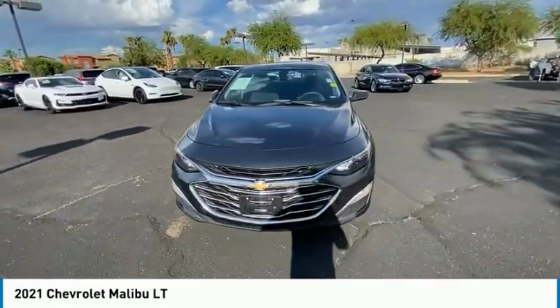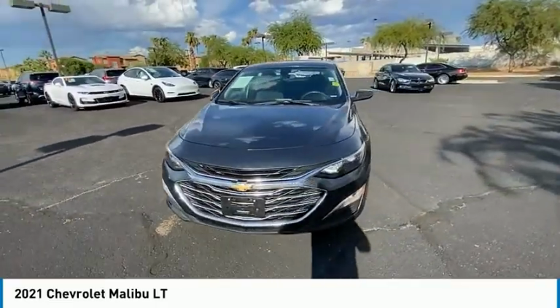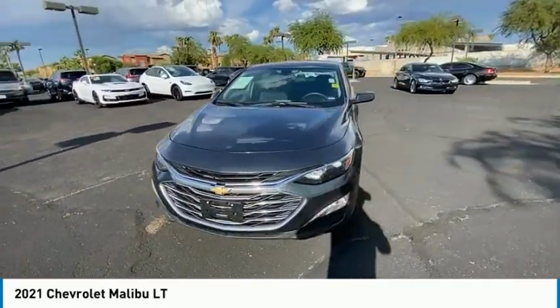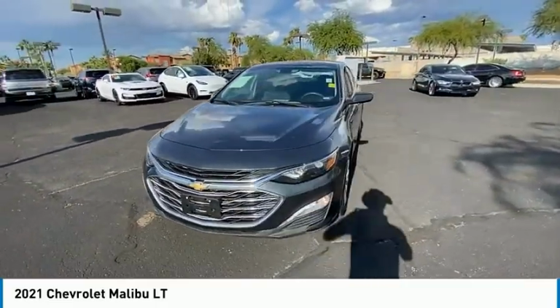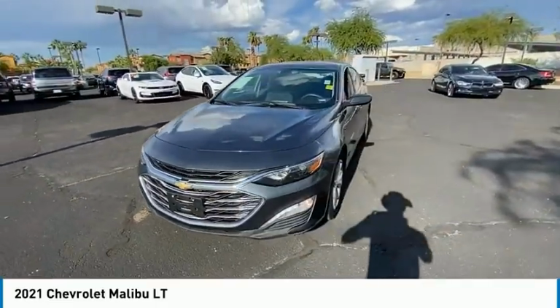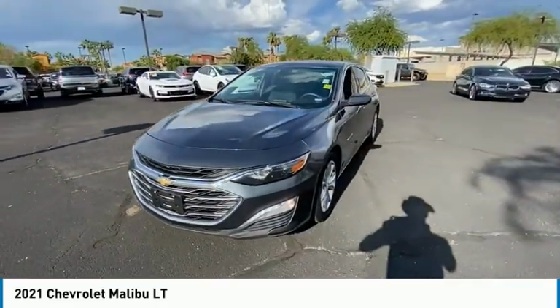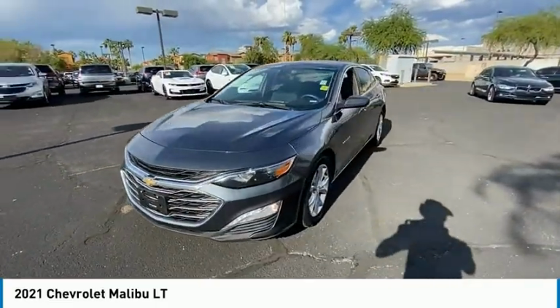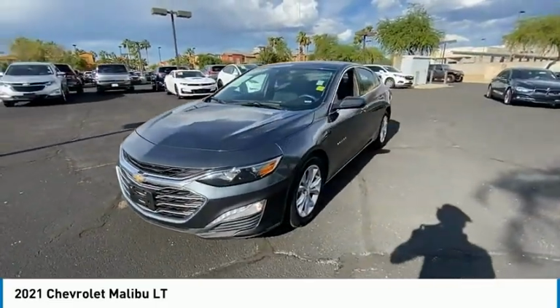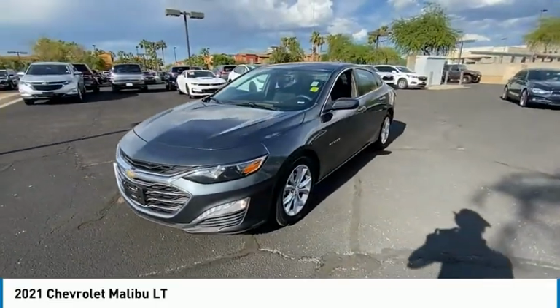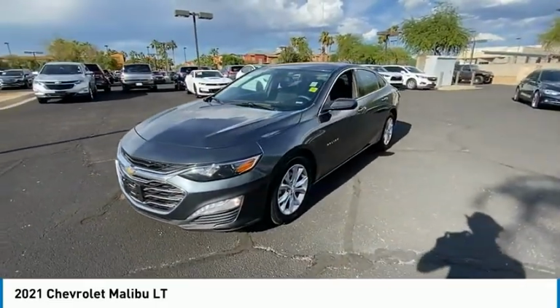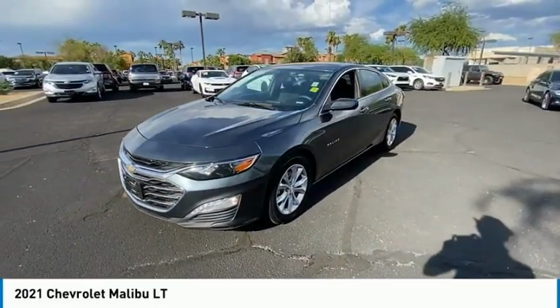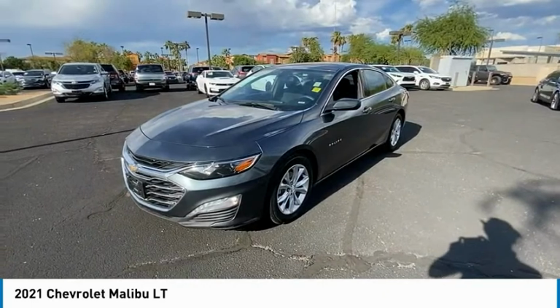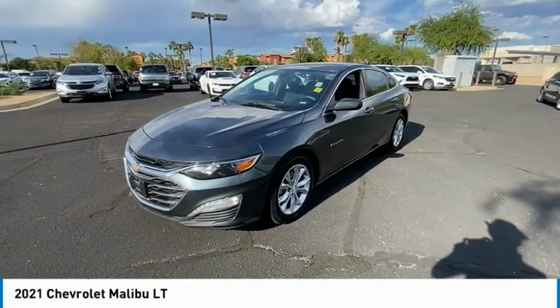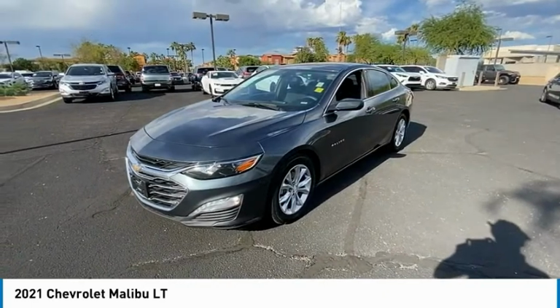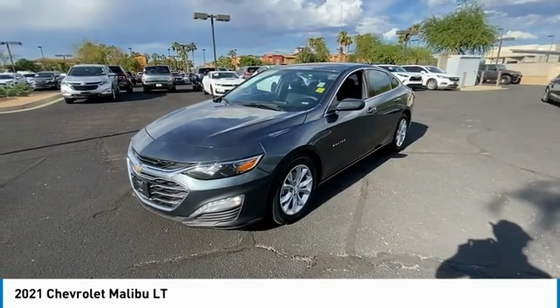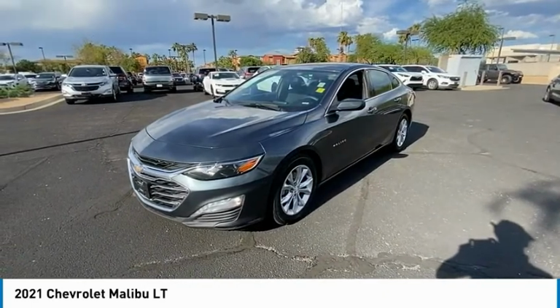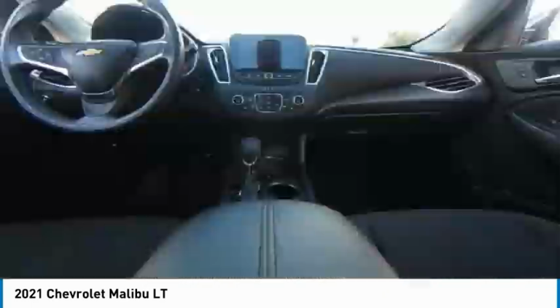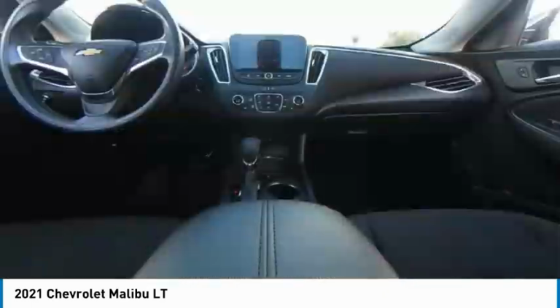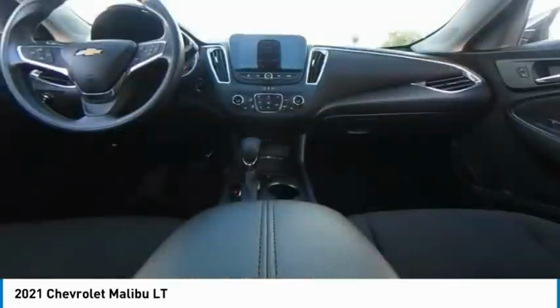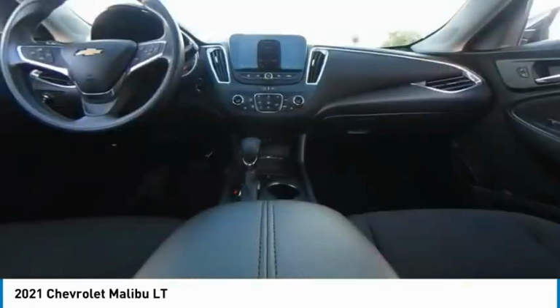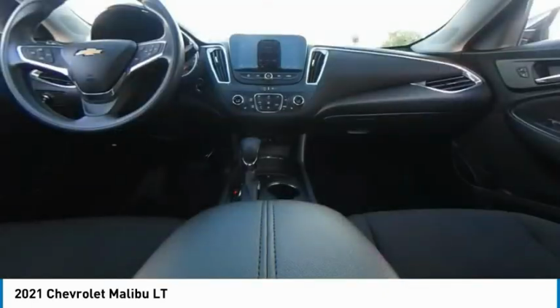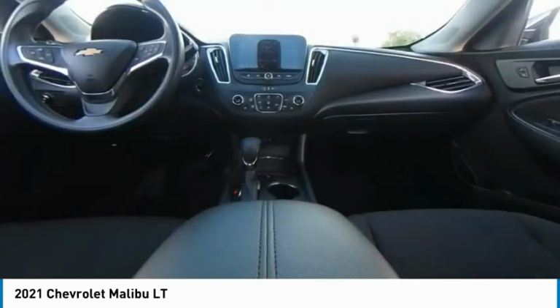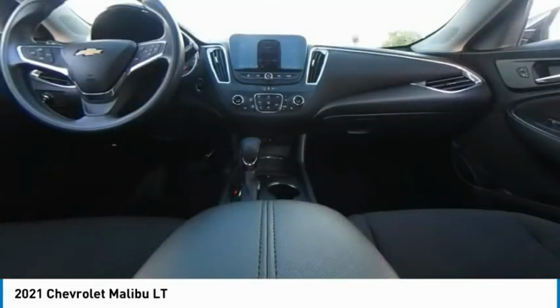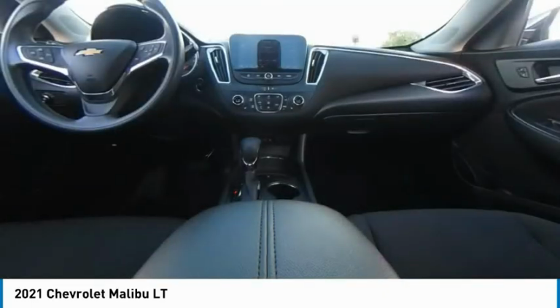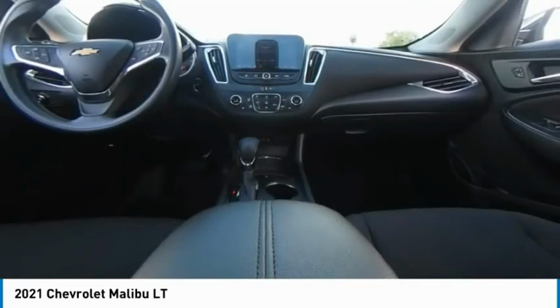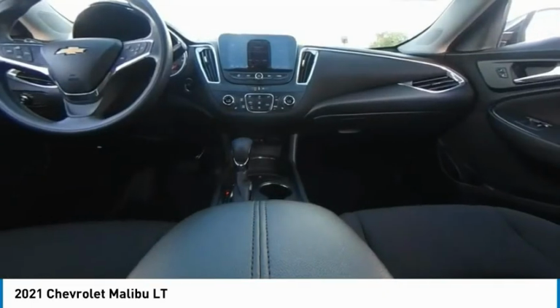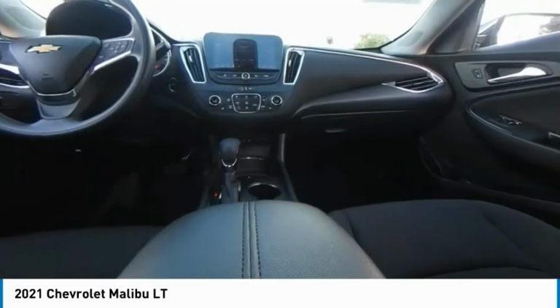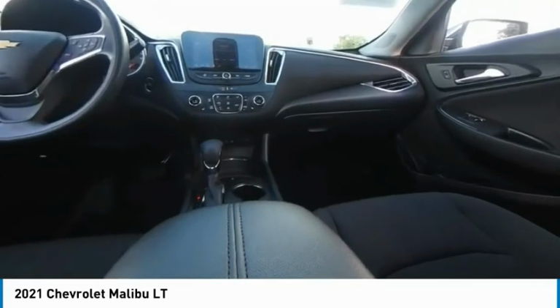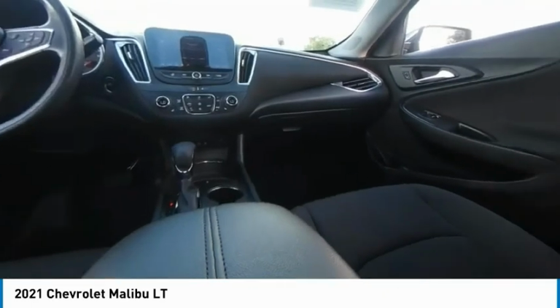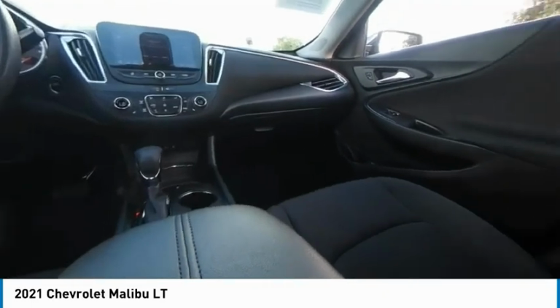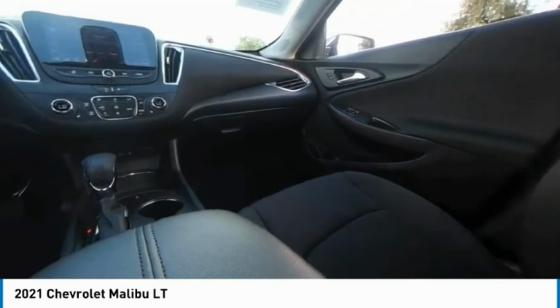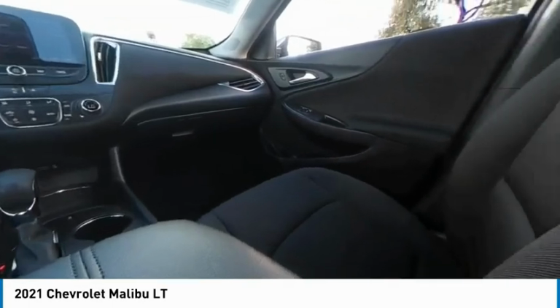Traction control, stability control, daytime running lights, tires, front performance — your new ride is just a phone call away.